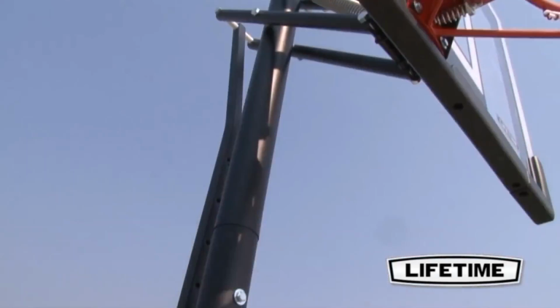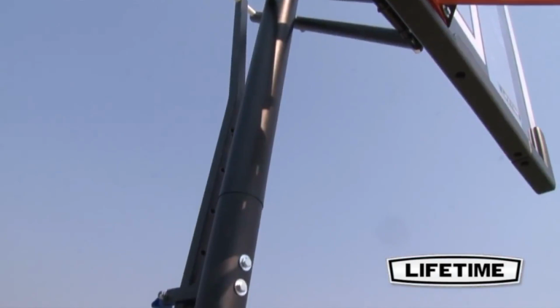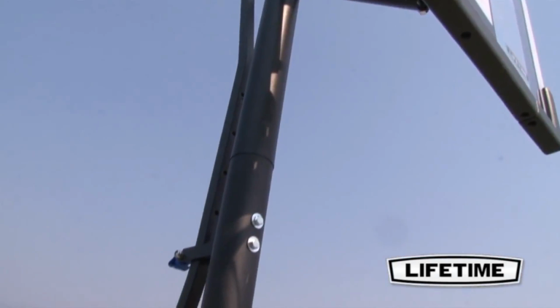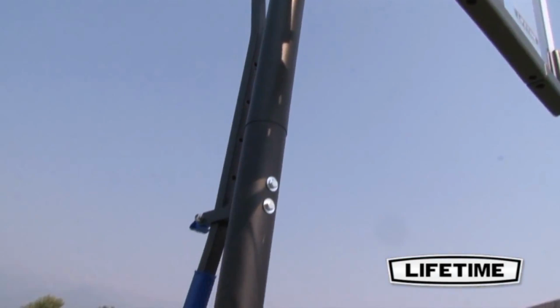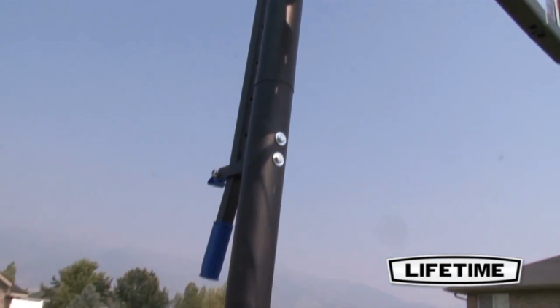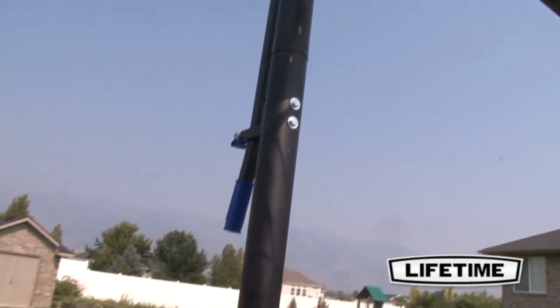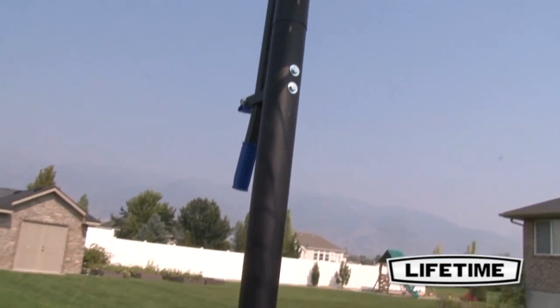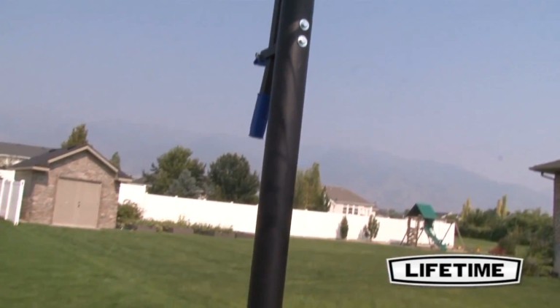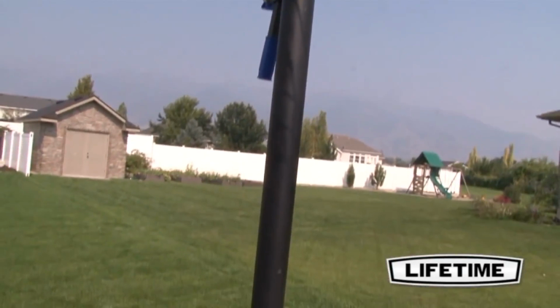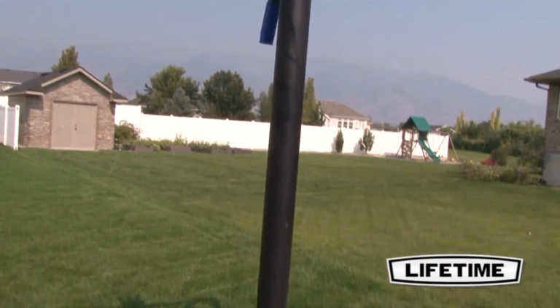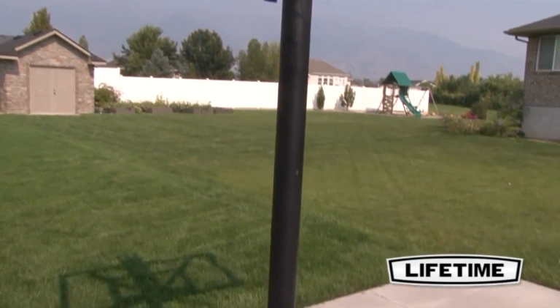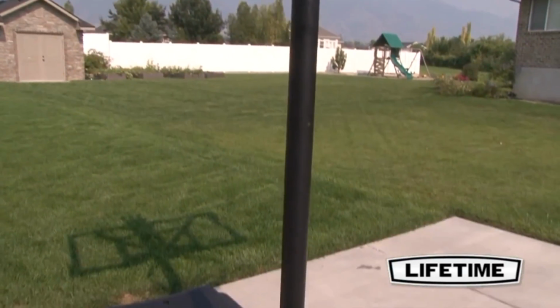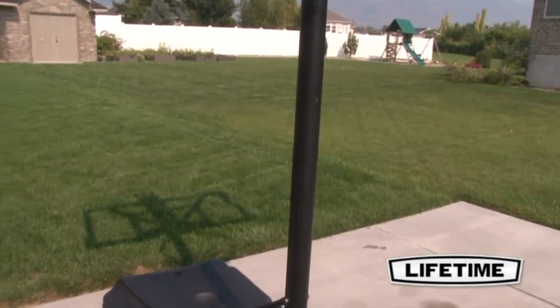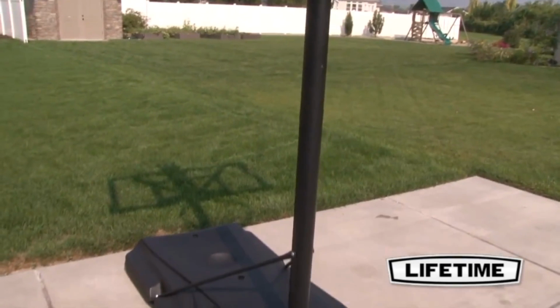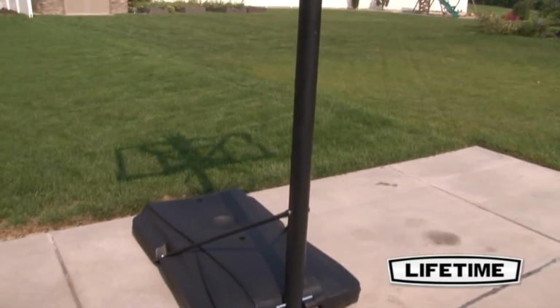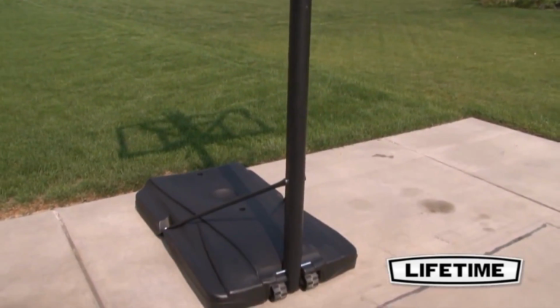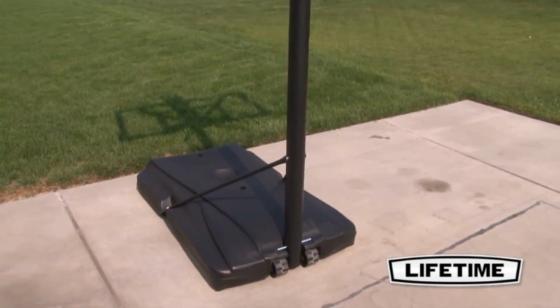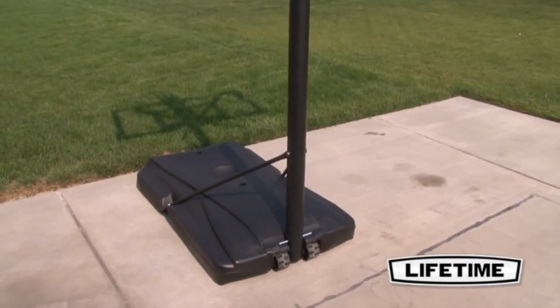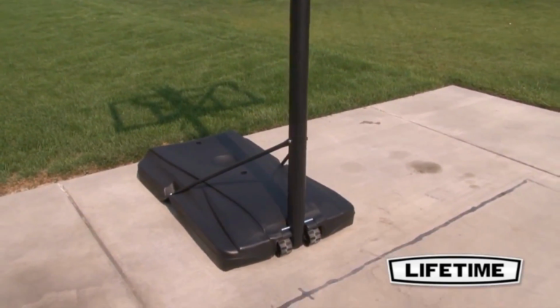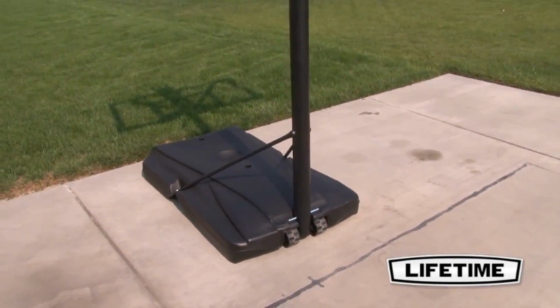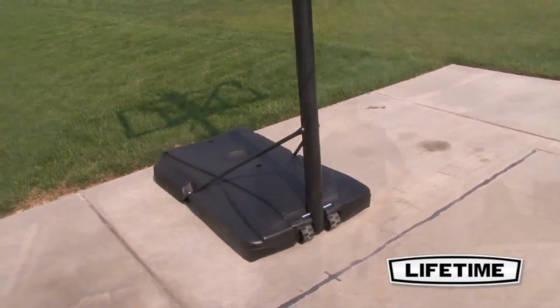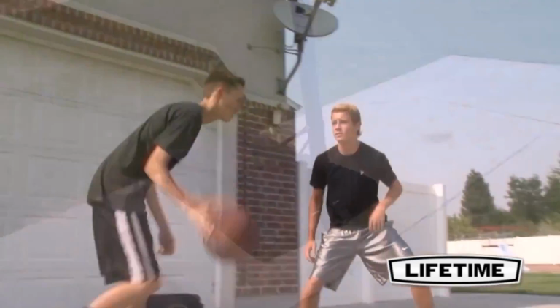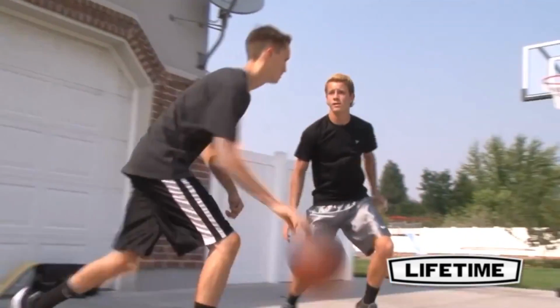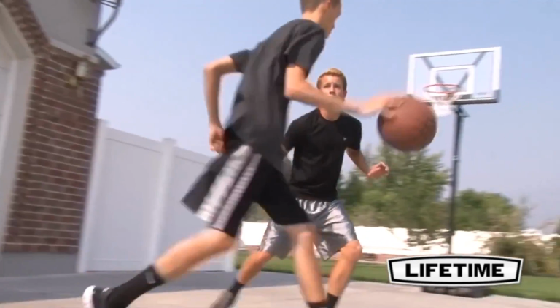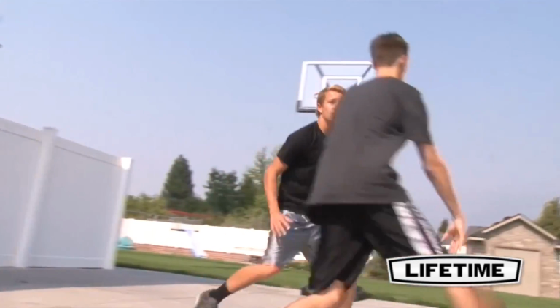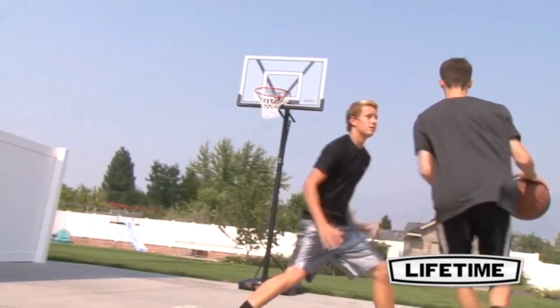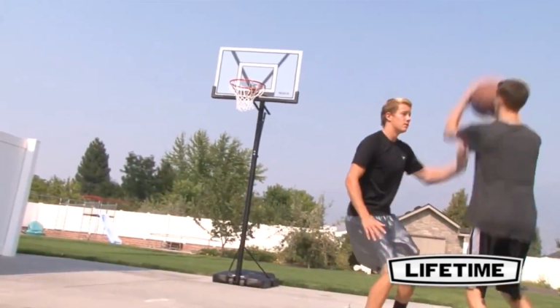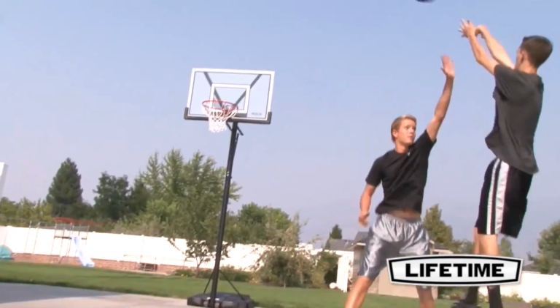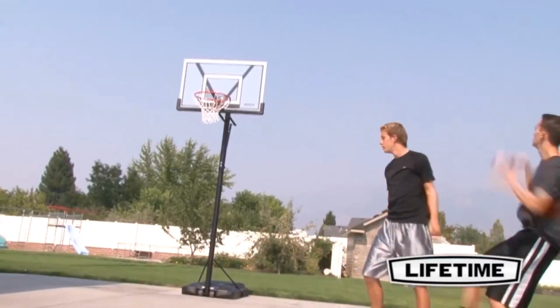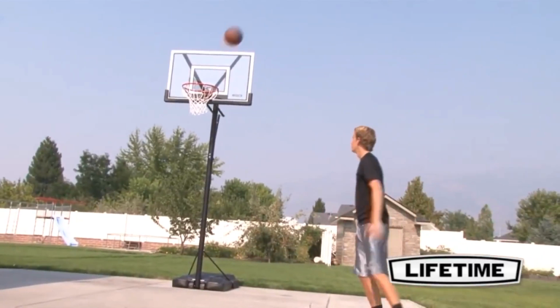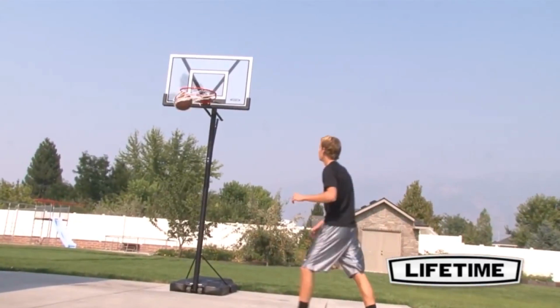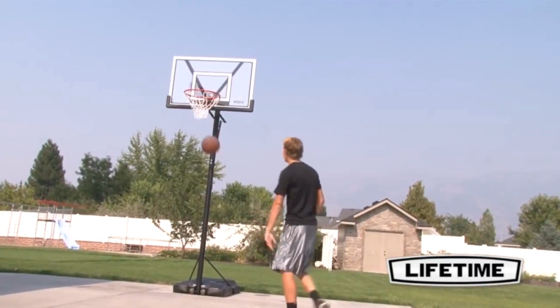Our 3-piece, 3-inch round steel pole has a durable powder-coated finish that prevents rusting, chipping, or peeling. This long-lasting finish ensures that the system will last for years to come.